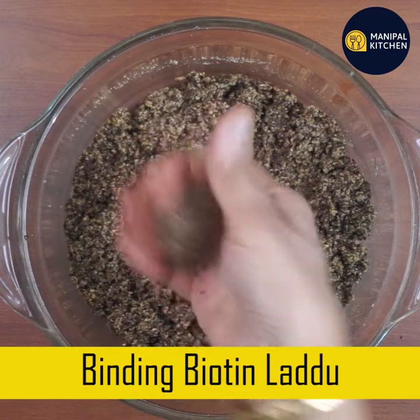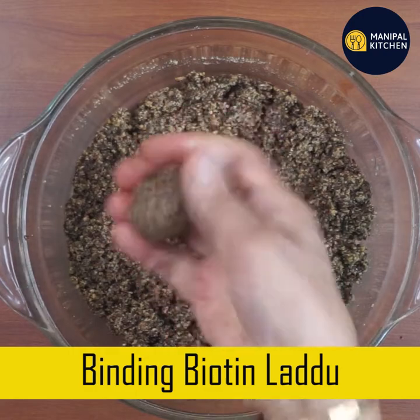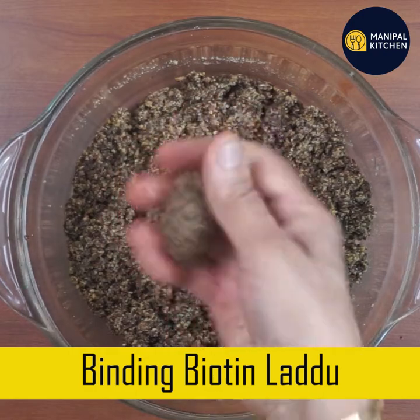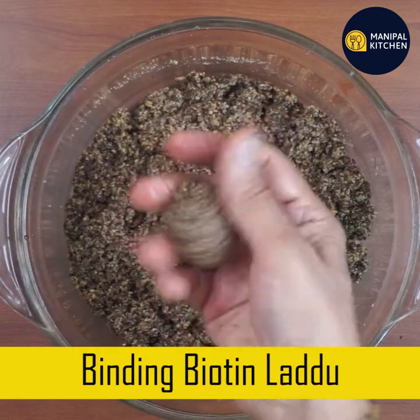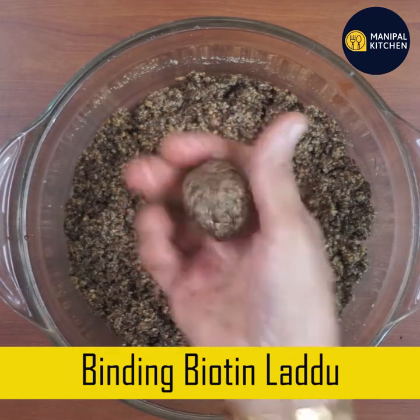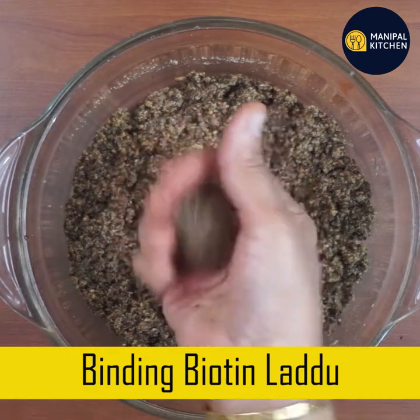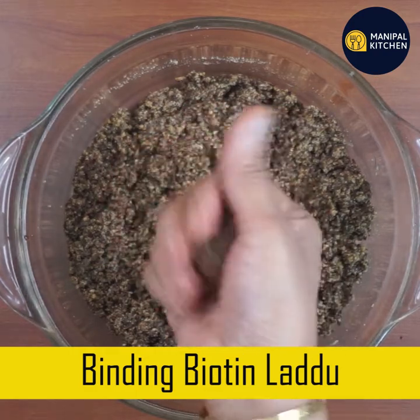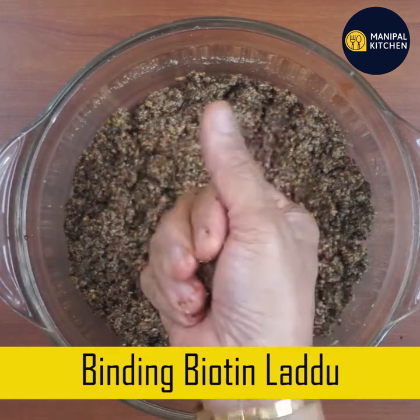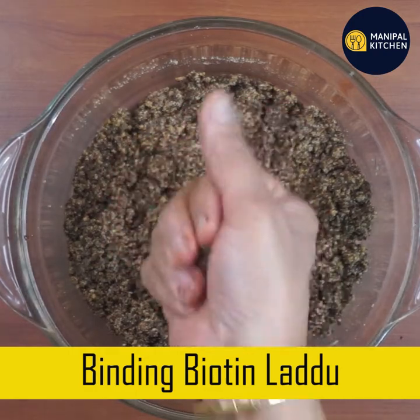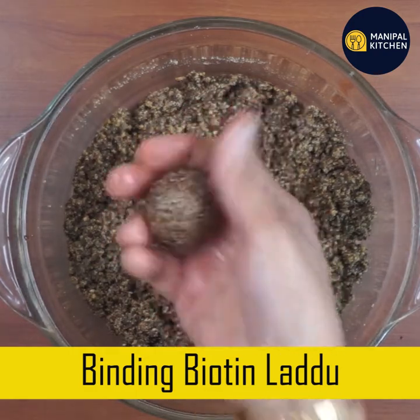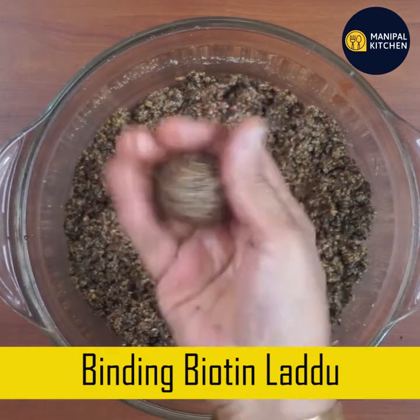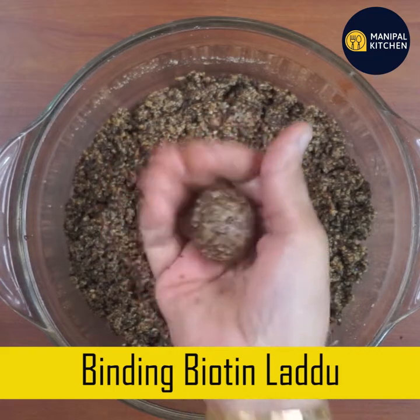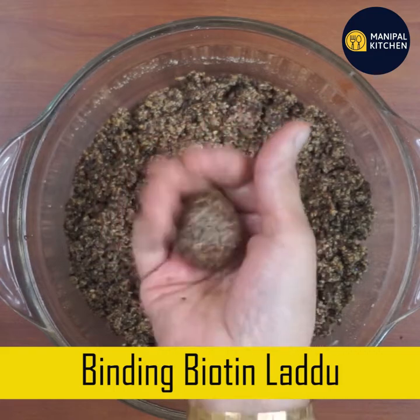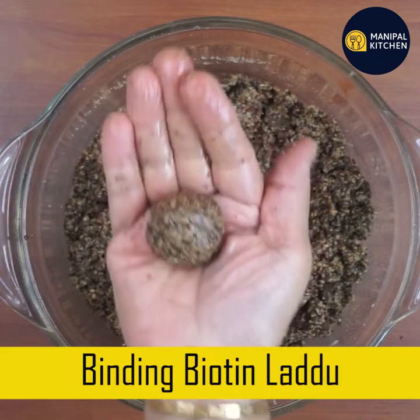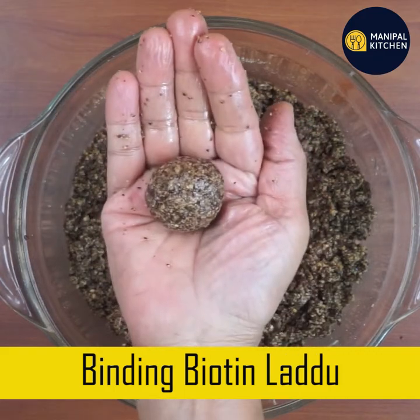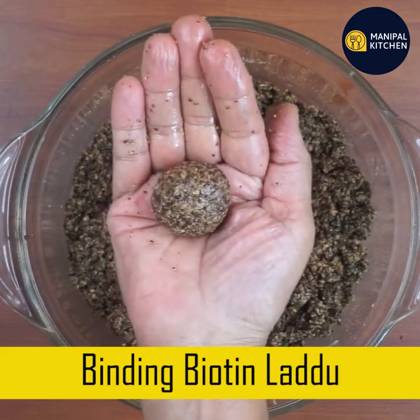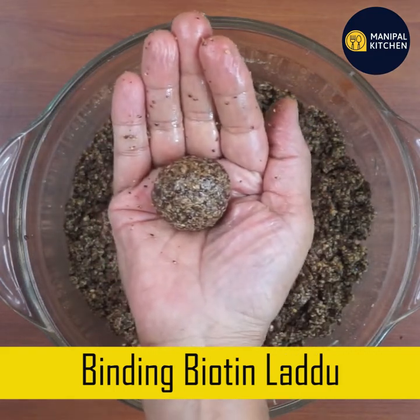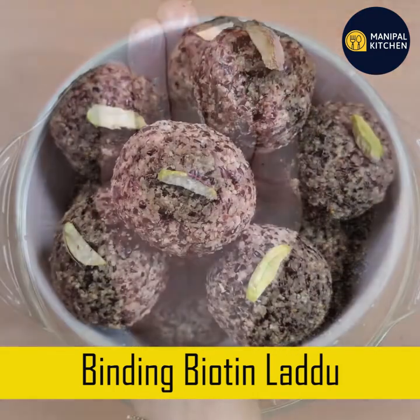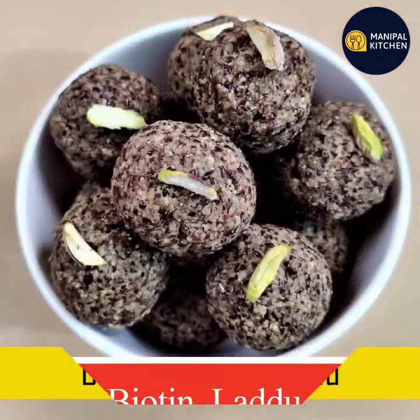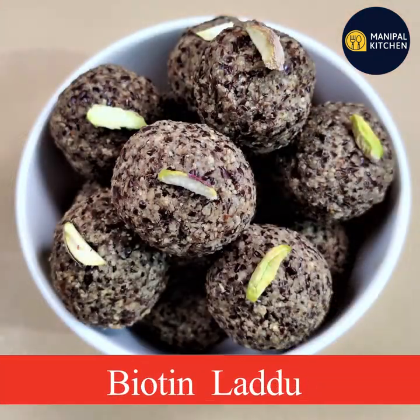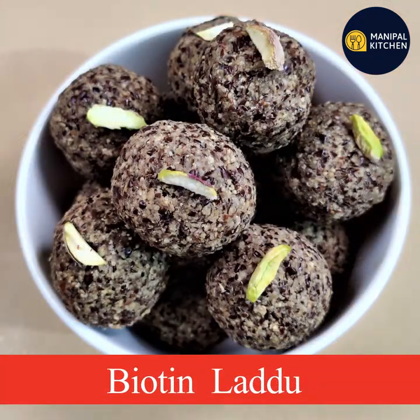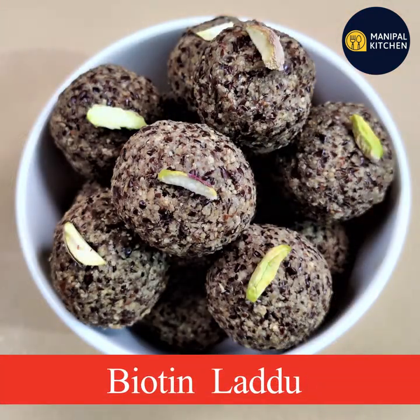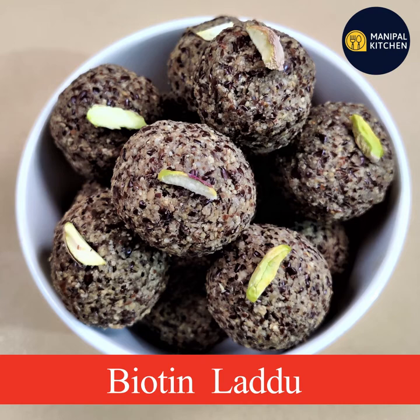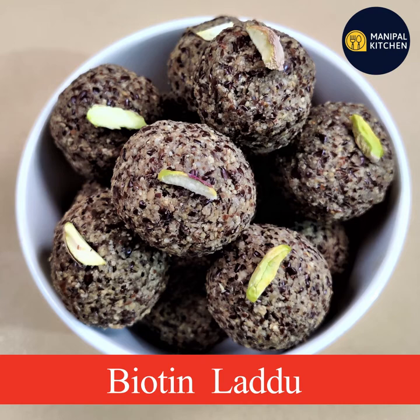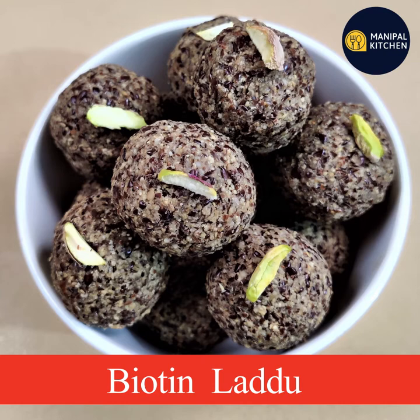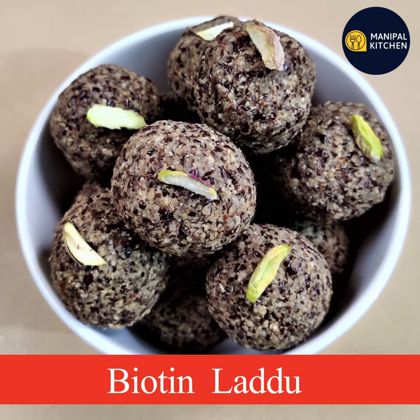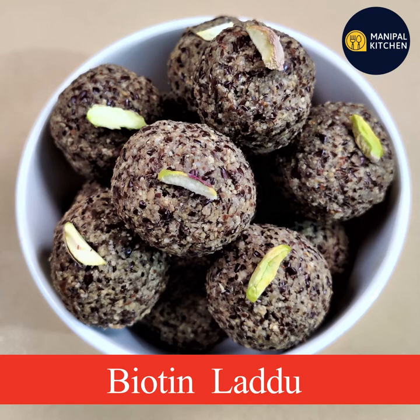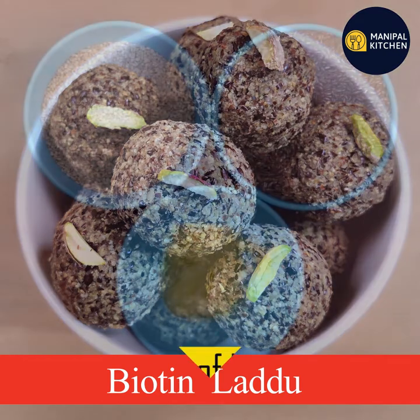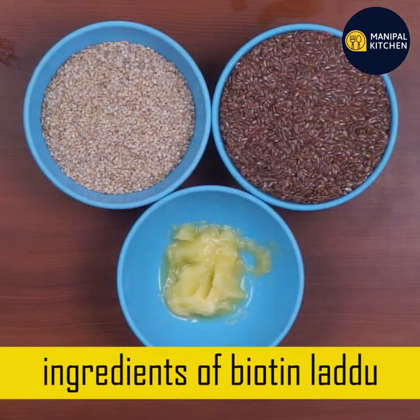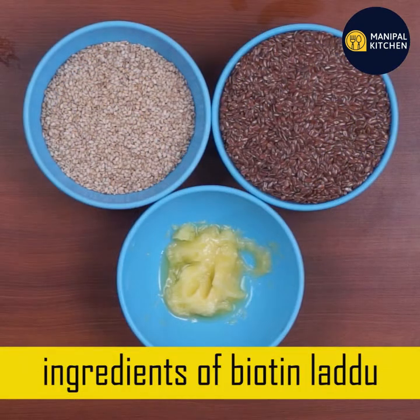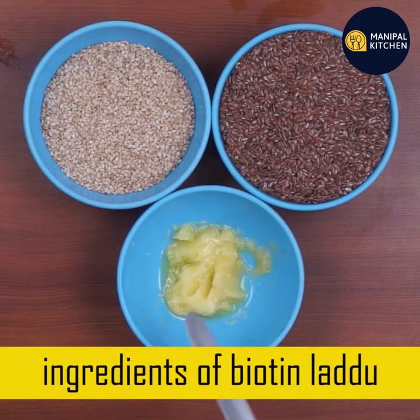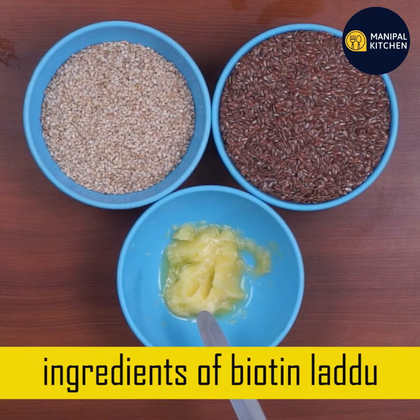Biotin lead is to mix and mix. Biotin lead is very healthy. Therefore, it is to mix well.